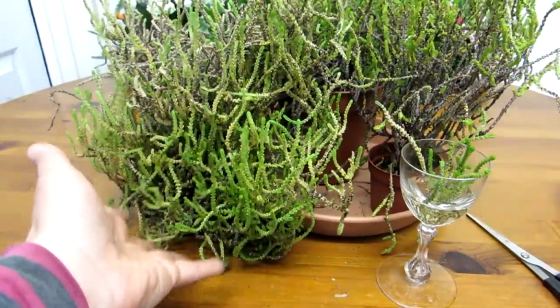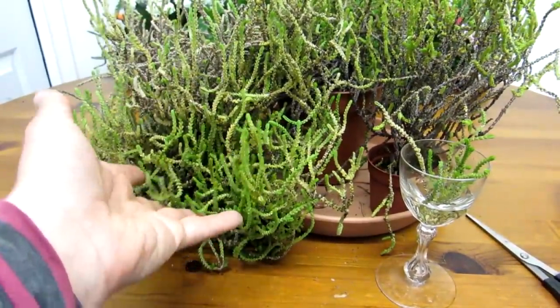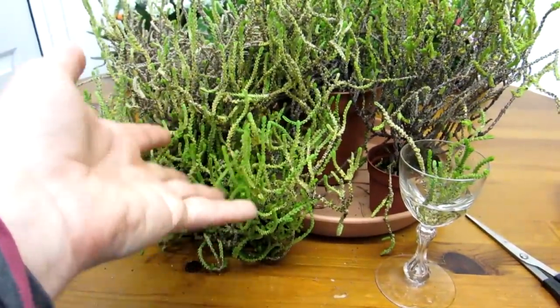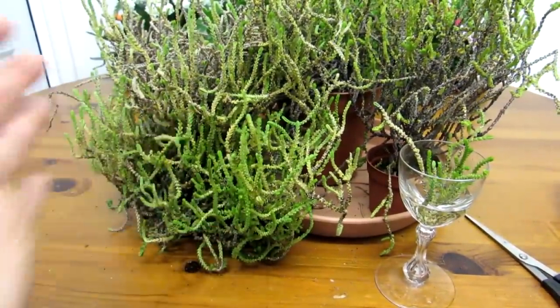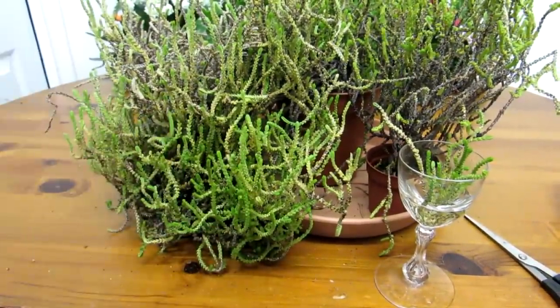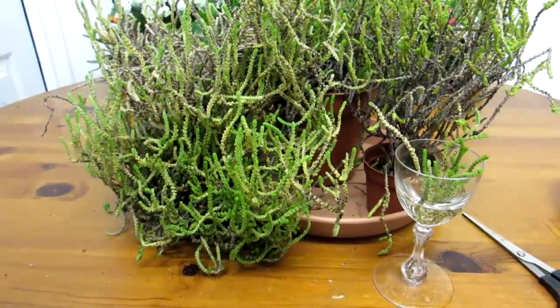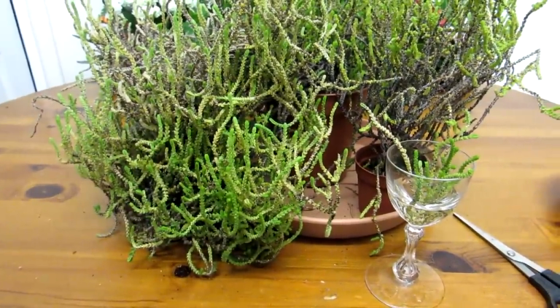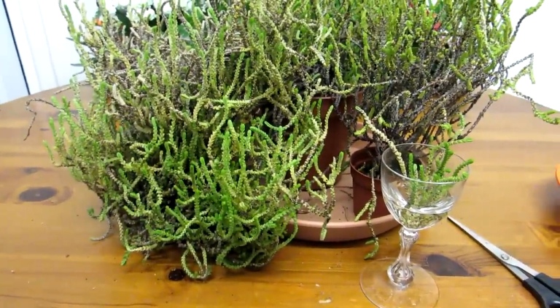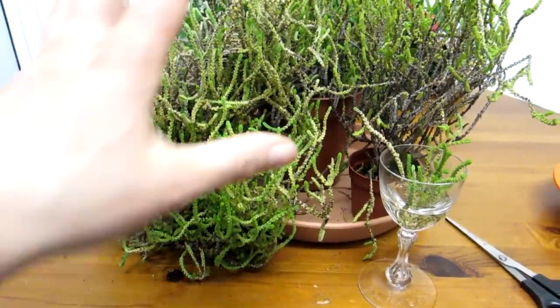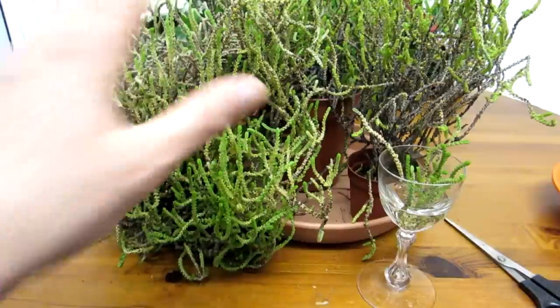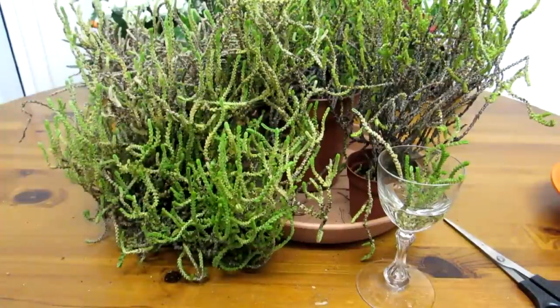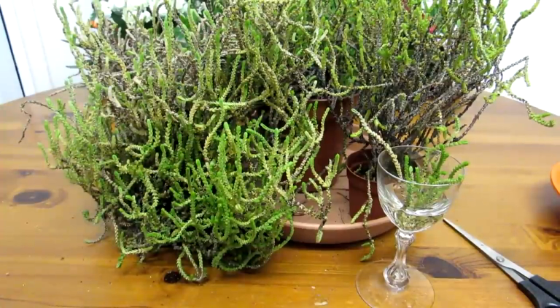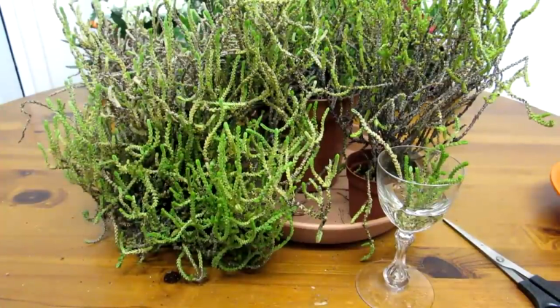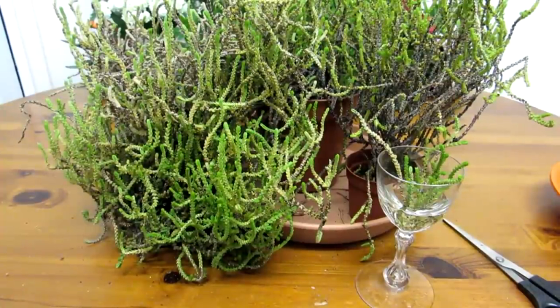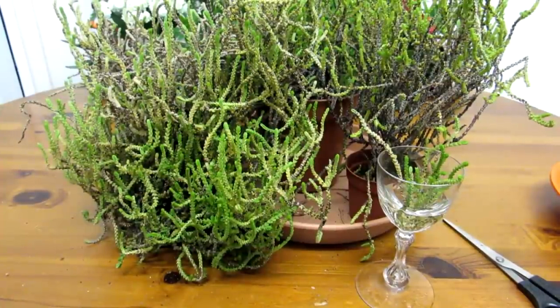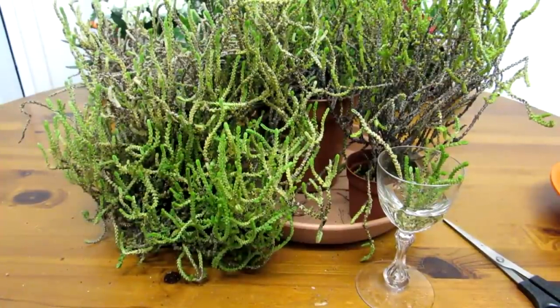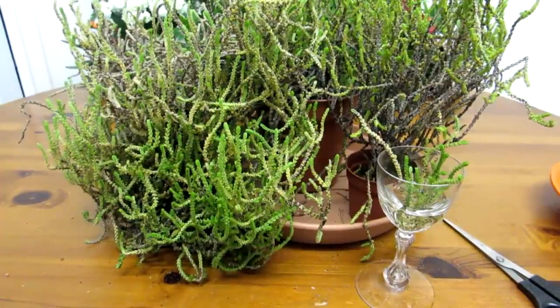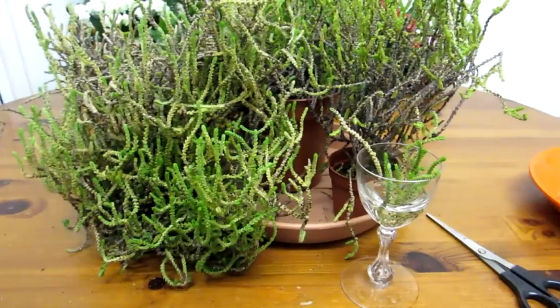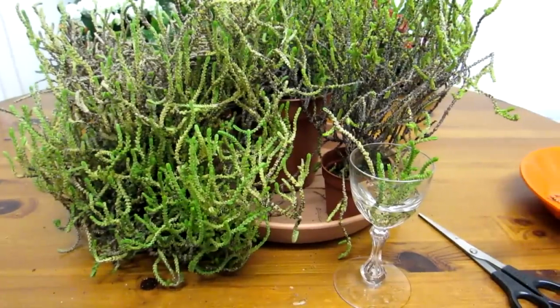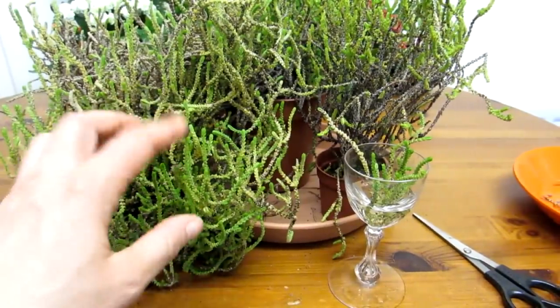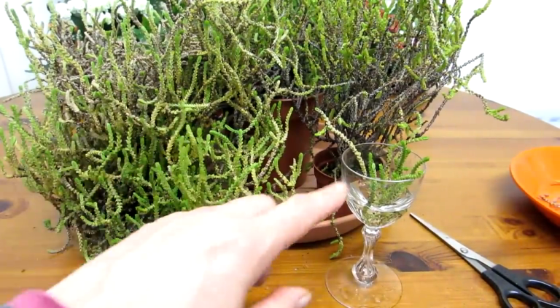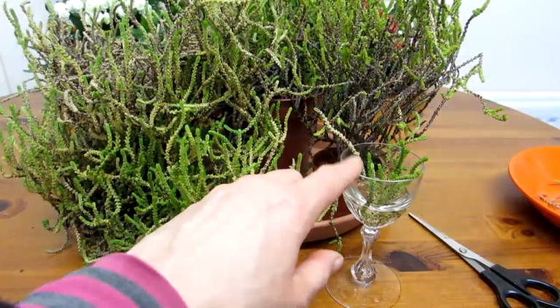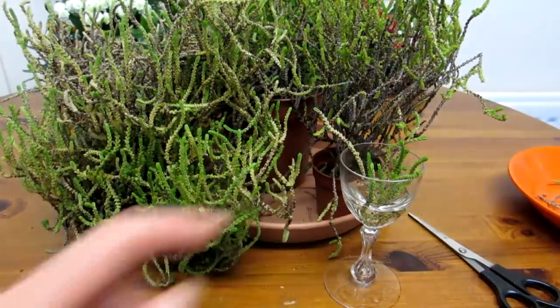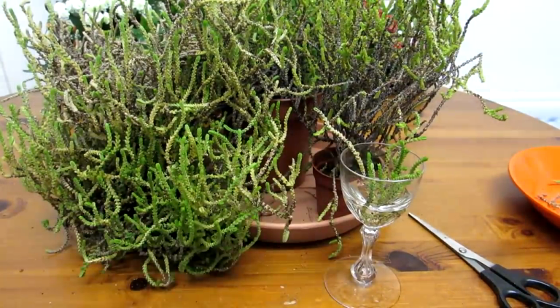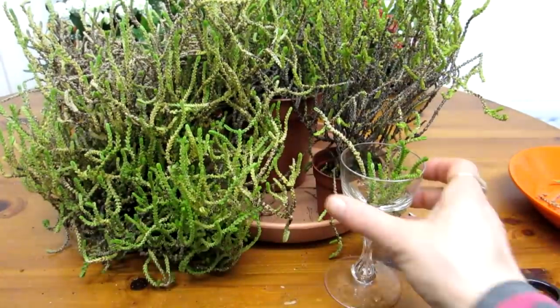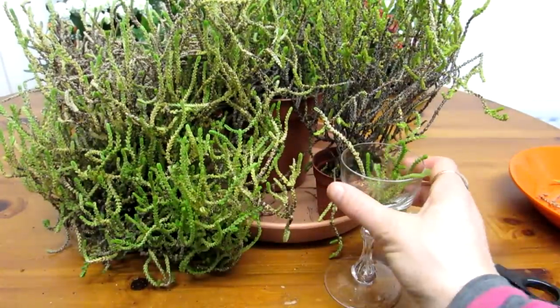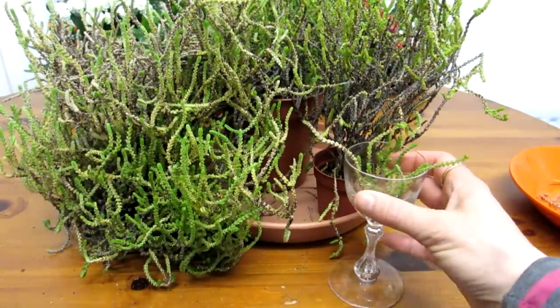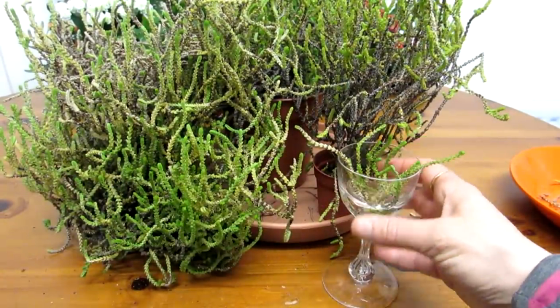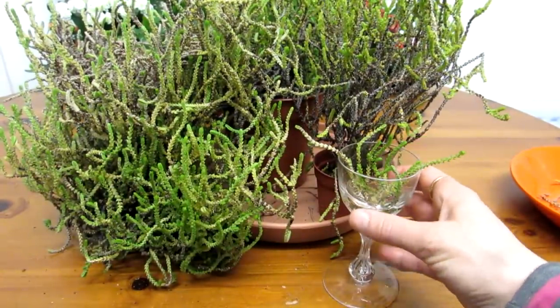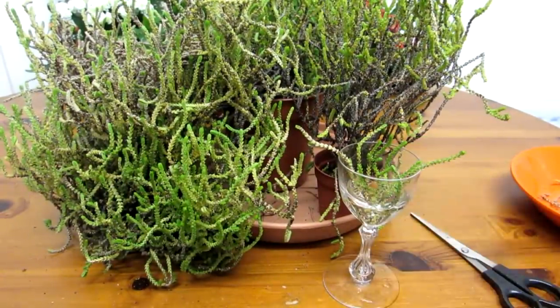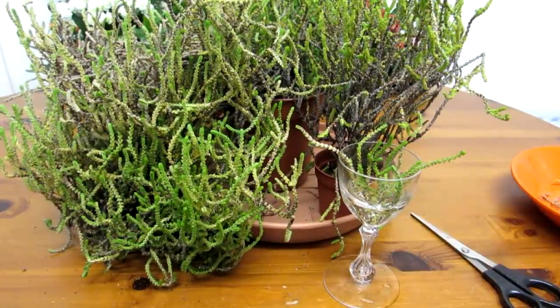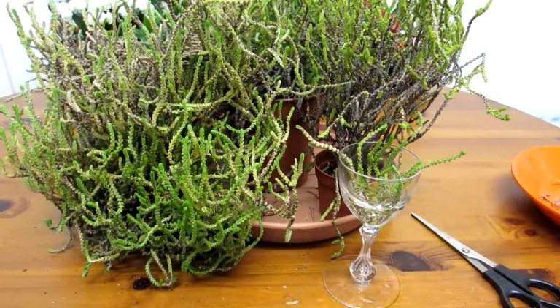But you can trim it and cut it right down to any shape you want, and why not use the little pieces you cut off just to root and have another little plant? It's so easy to do.